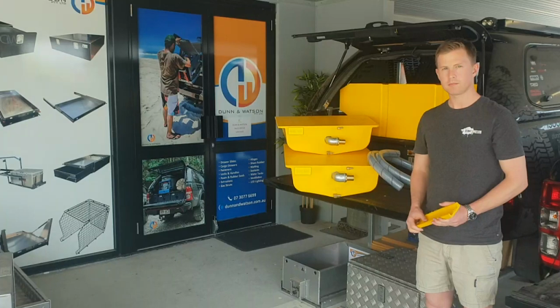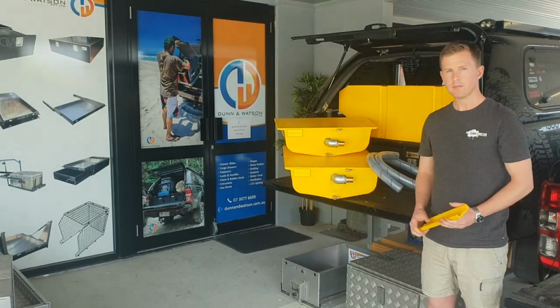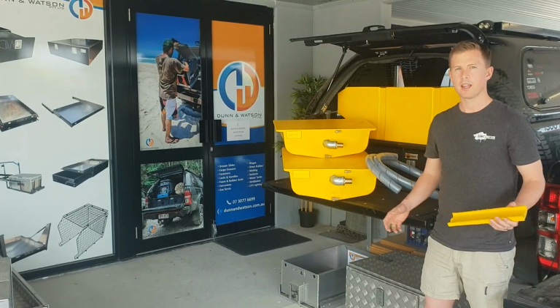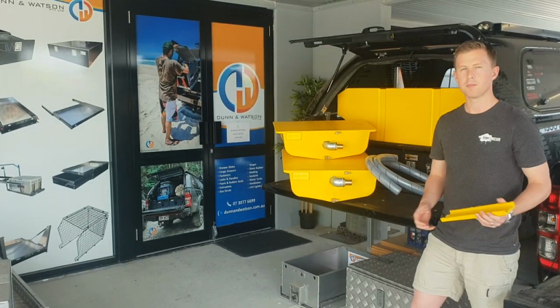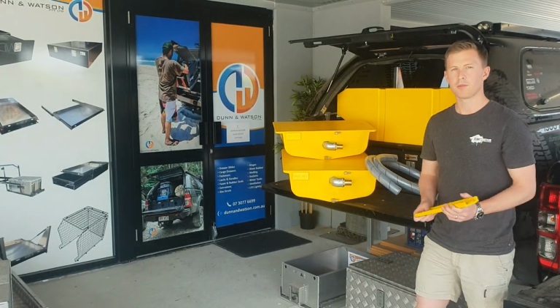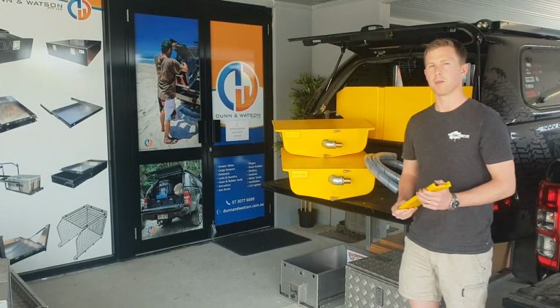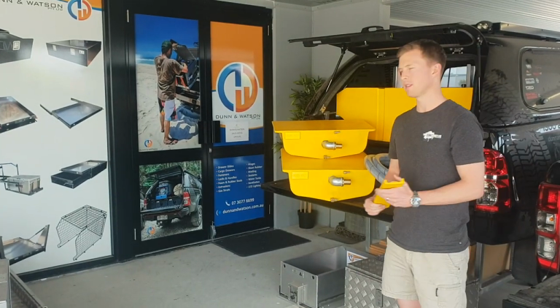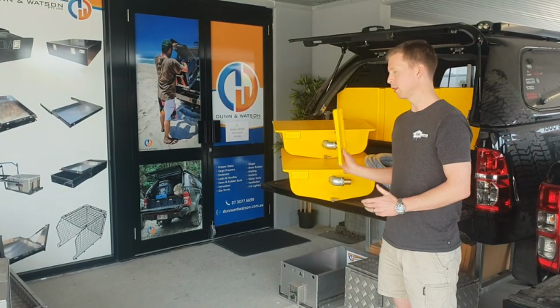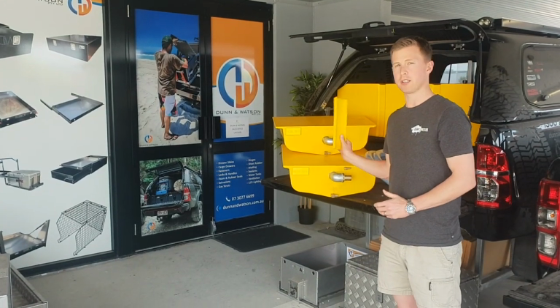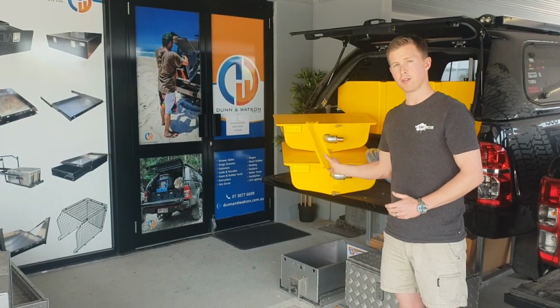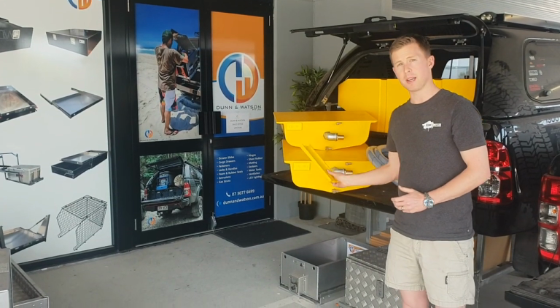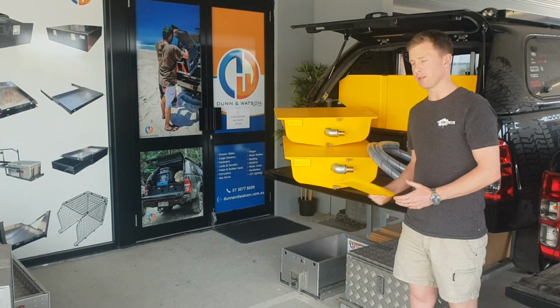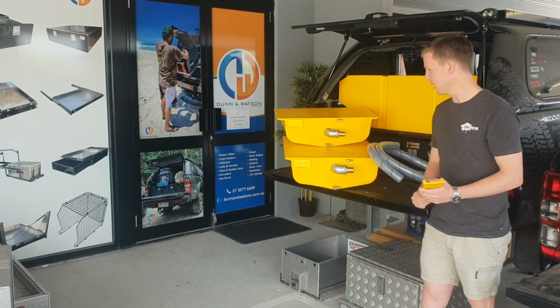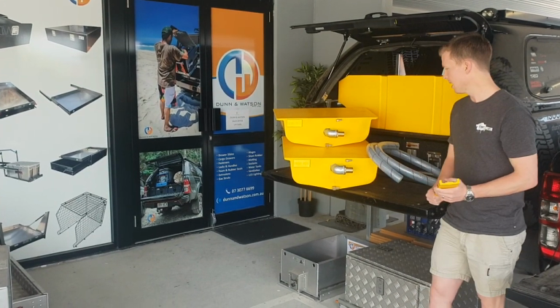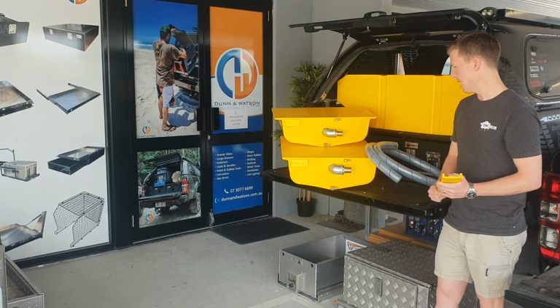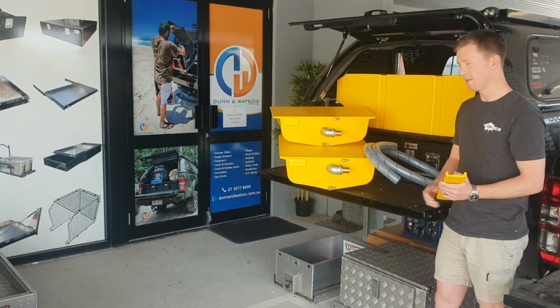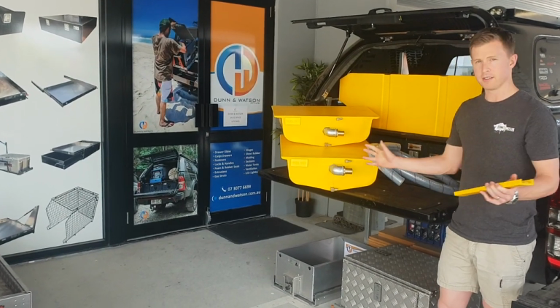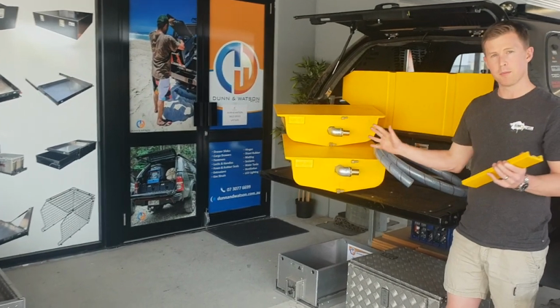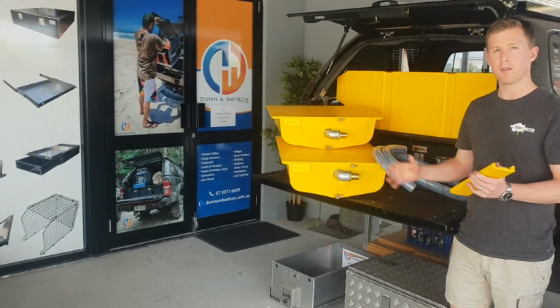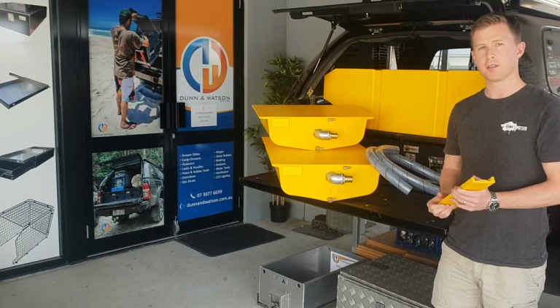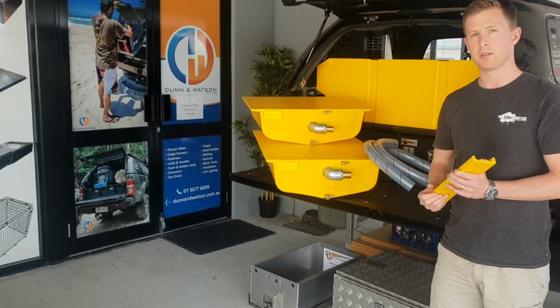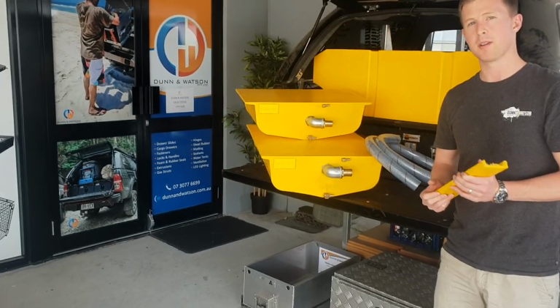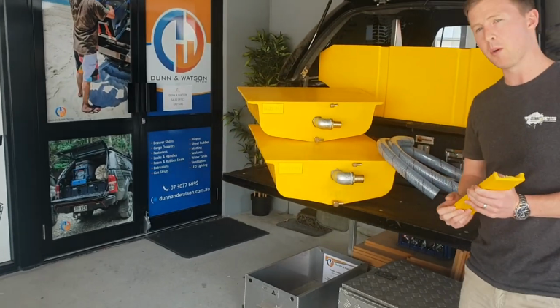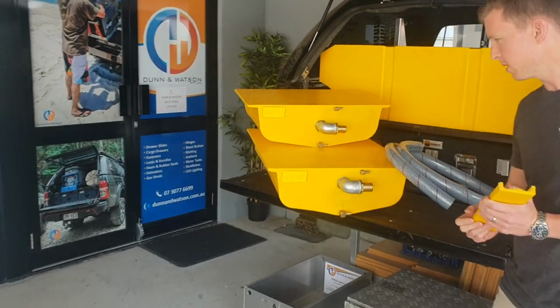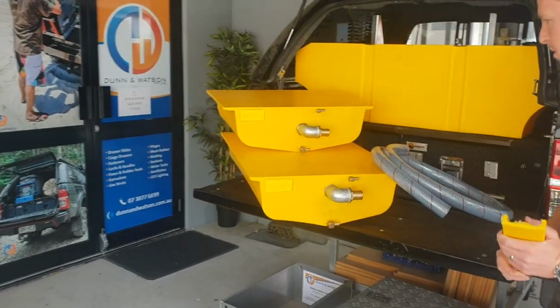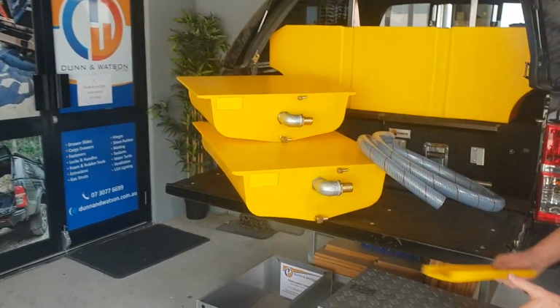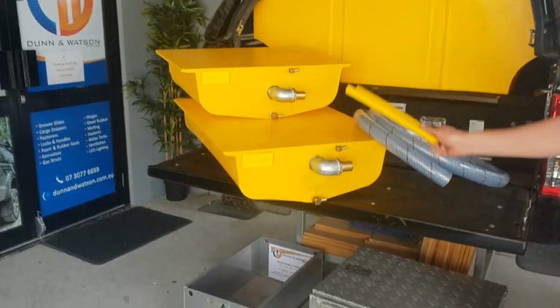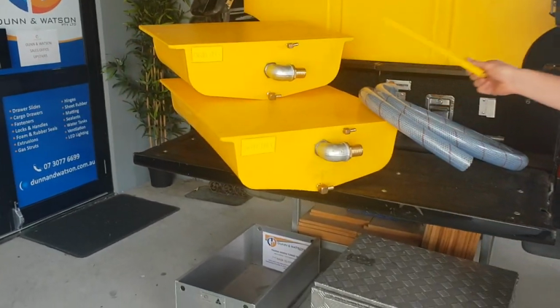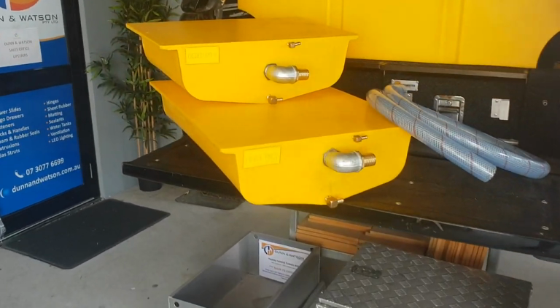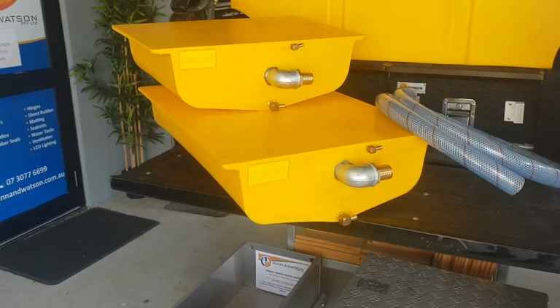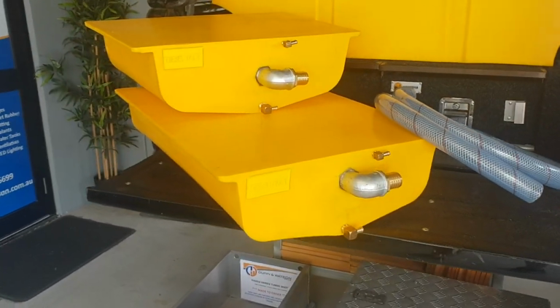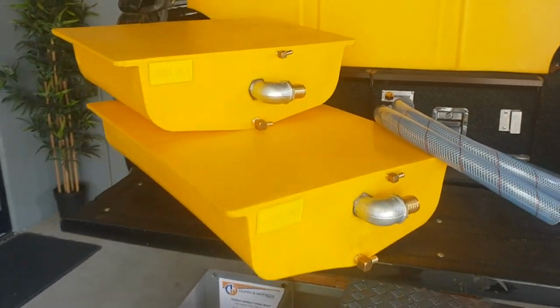Hey guys, Michael from Dun & Watson, taking a look at these Australian made diesel tanks. They're very similar in profile to some of our water tanks, ranging from 40 up to 80 litres.